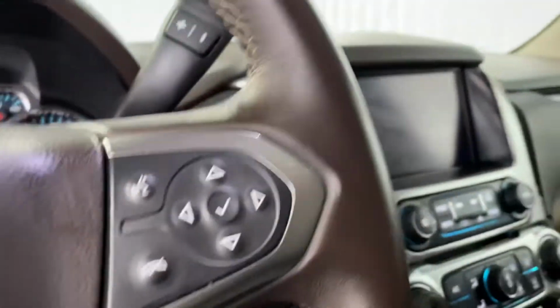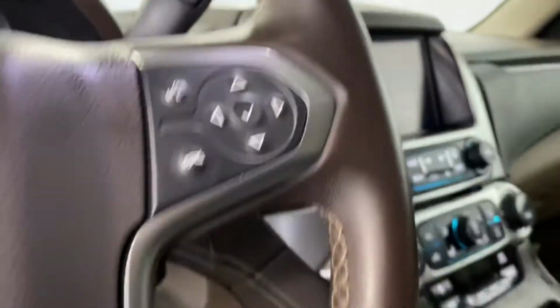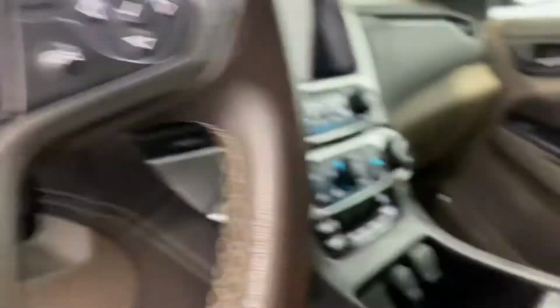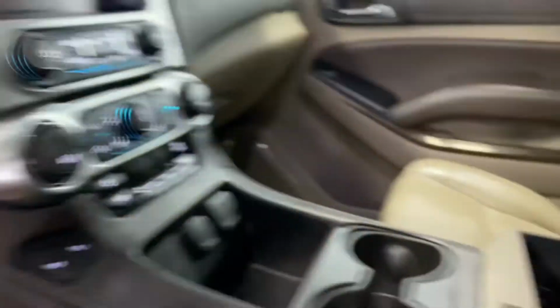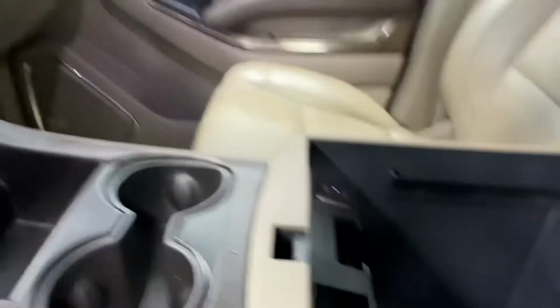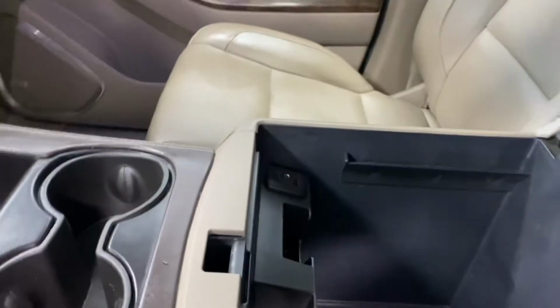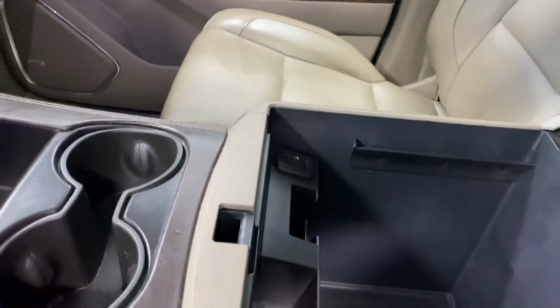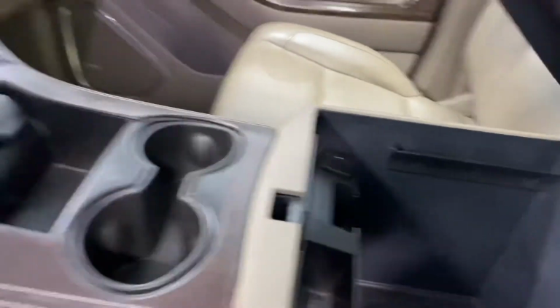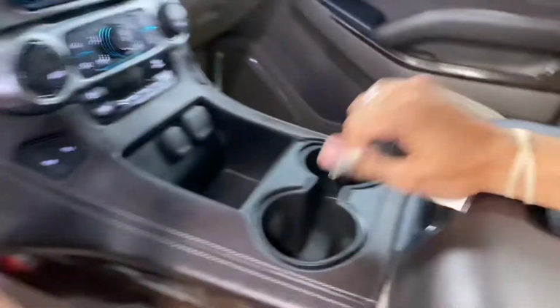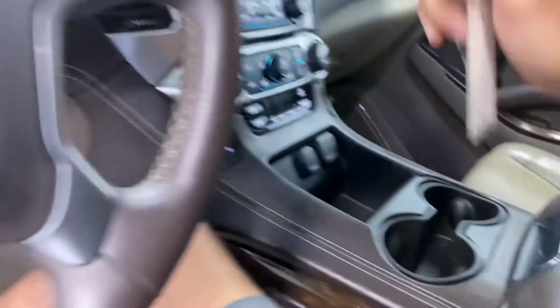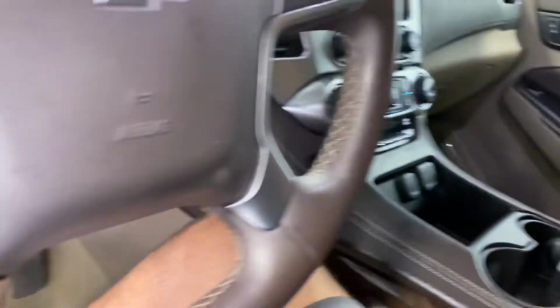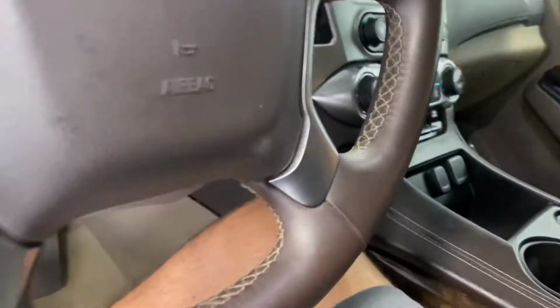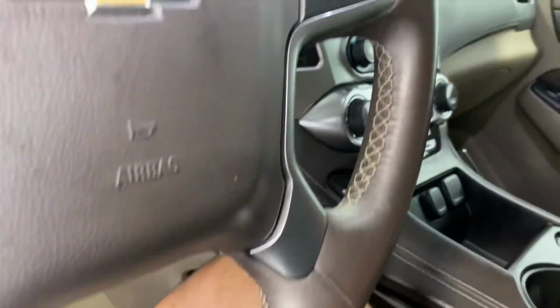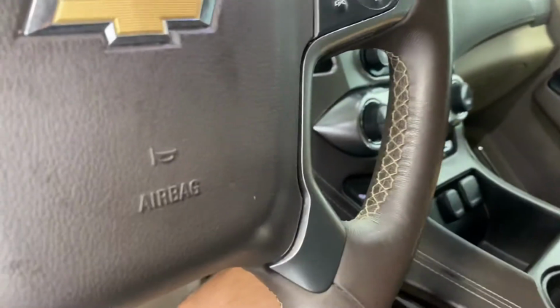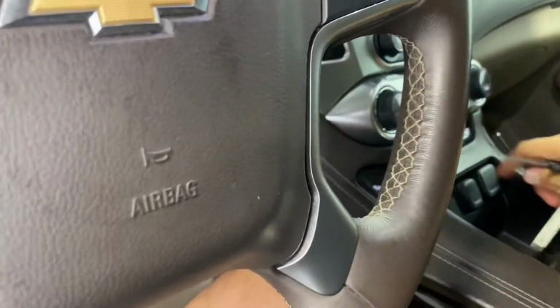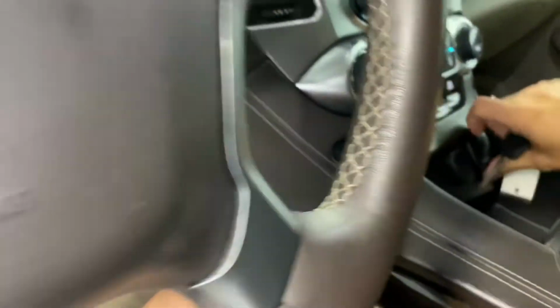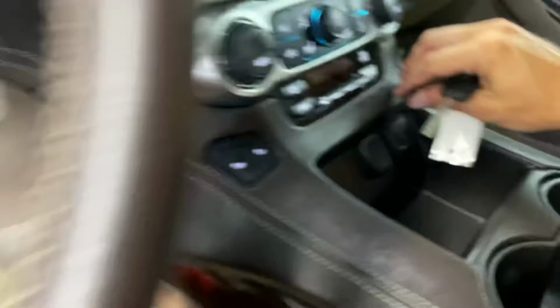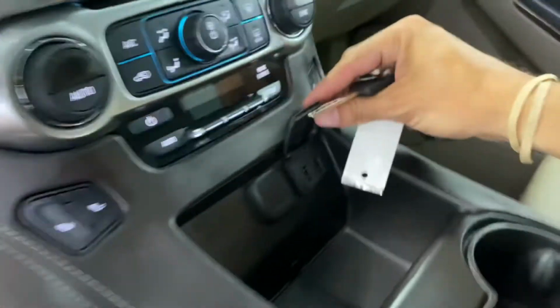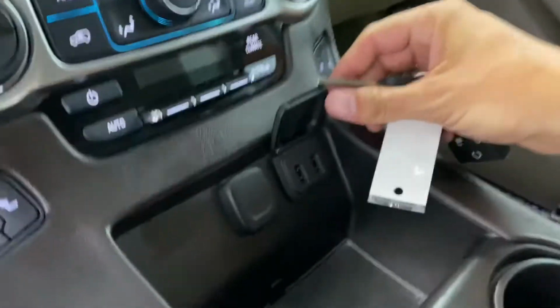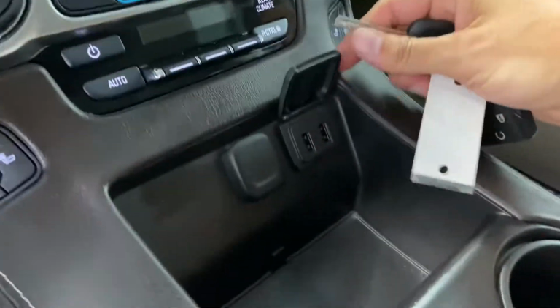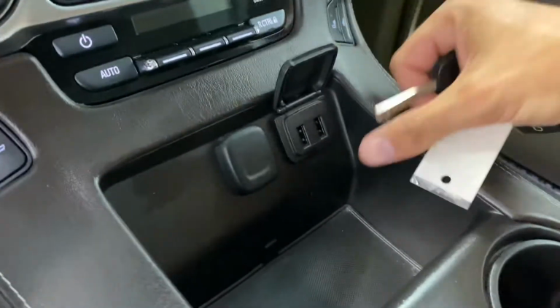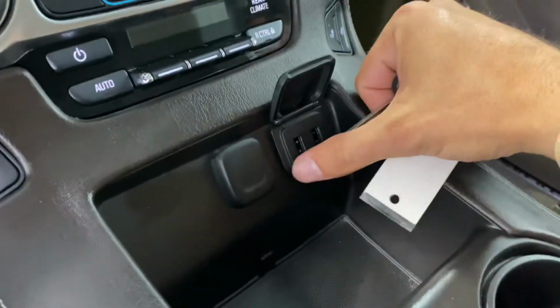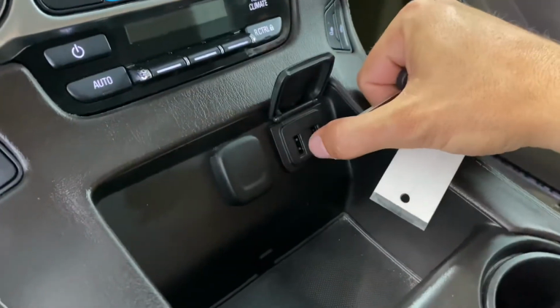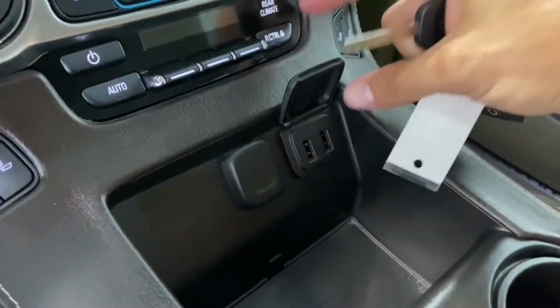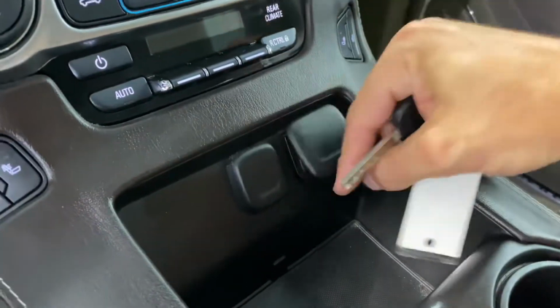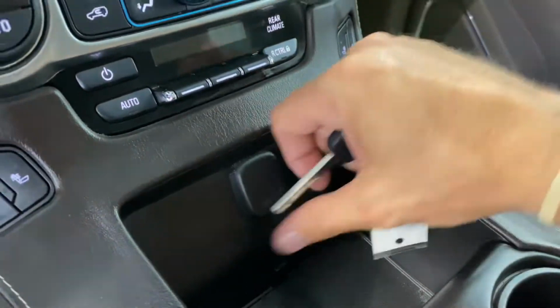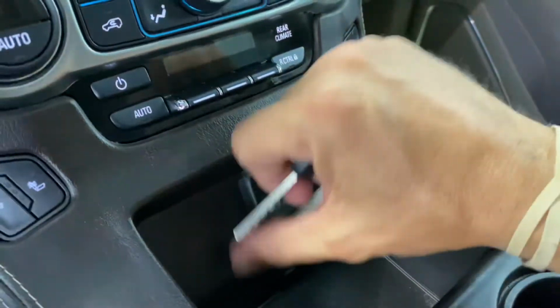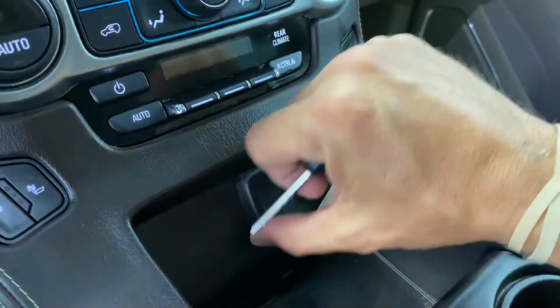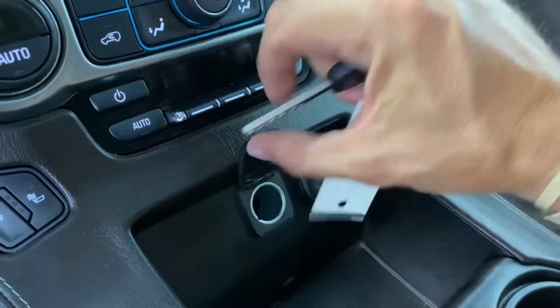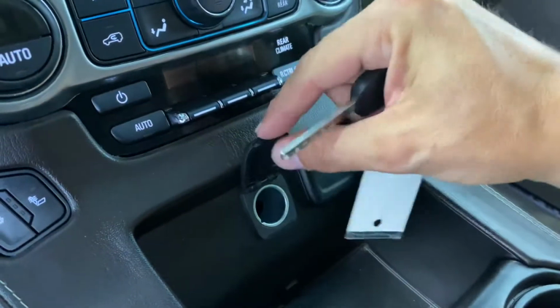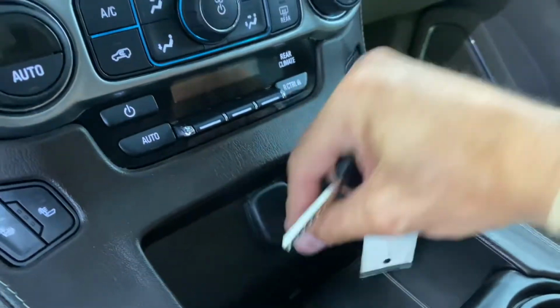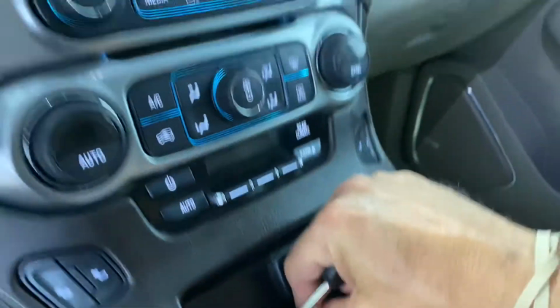You've also got the storage bin in there with some USB ports to plug your phones into. You can charge your phone while you play your music at the same time.